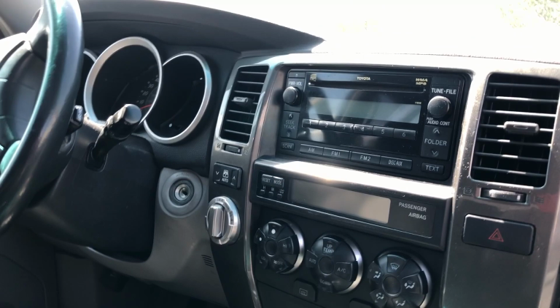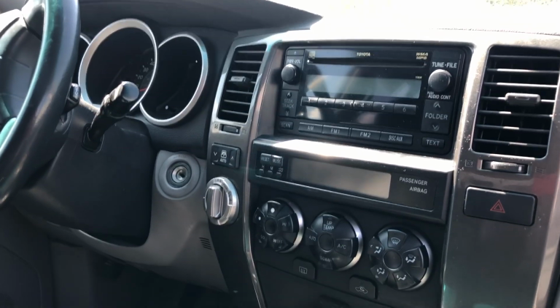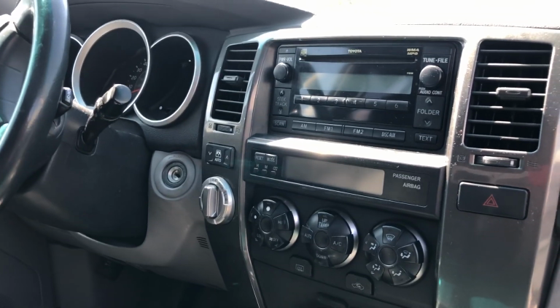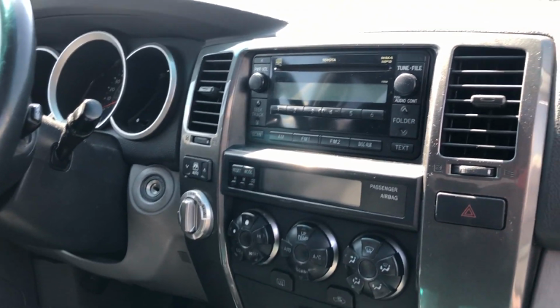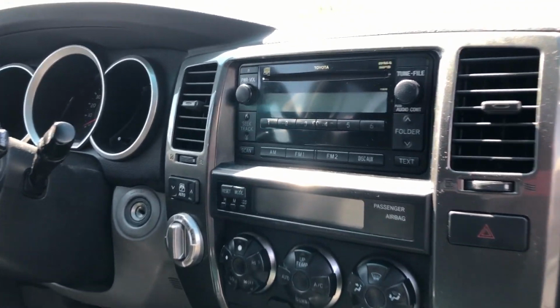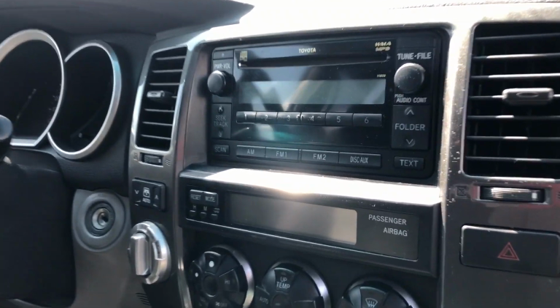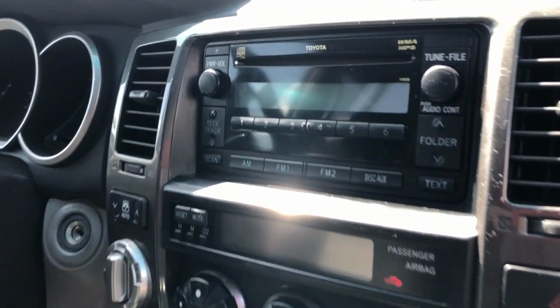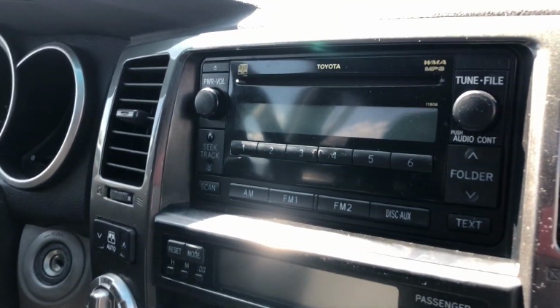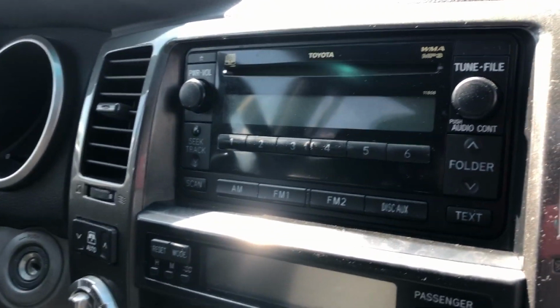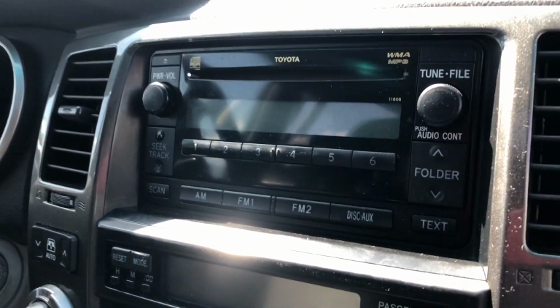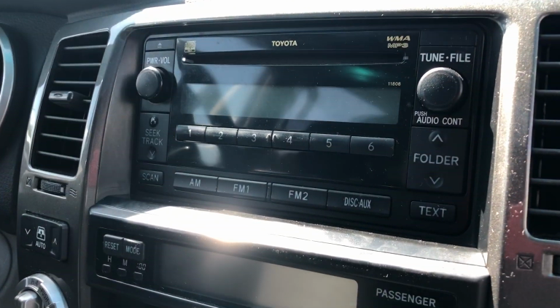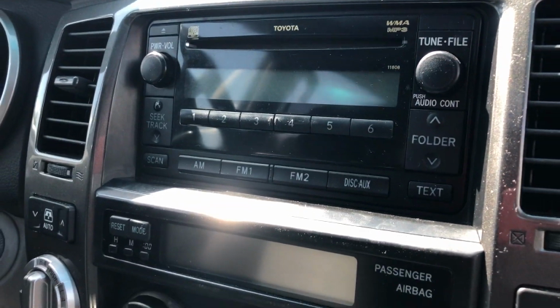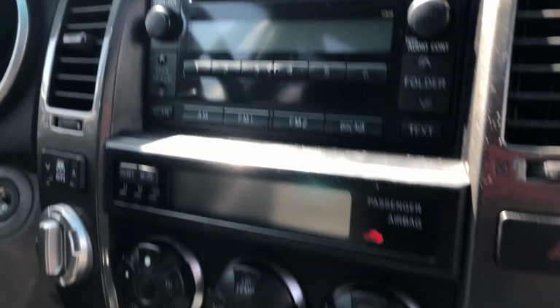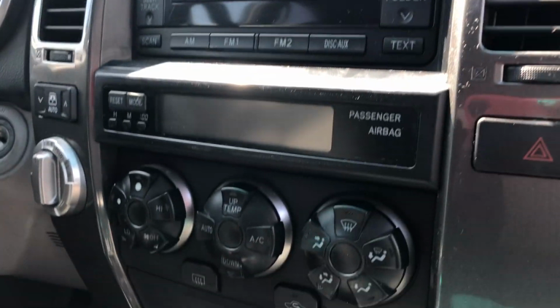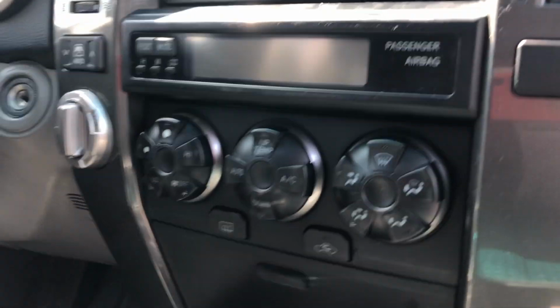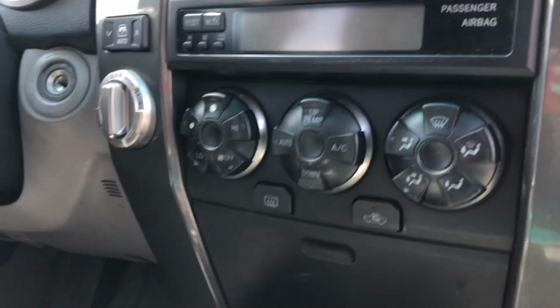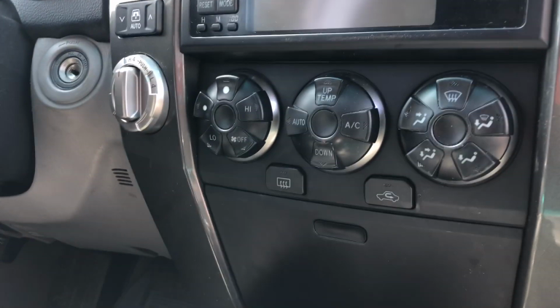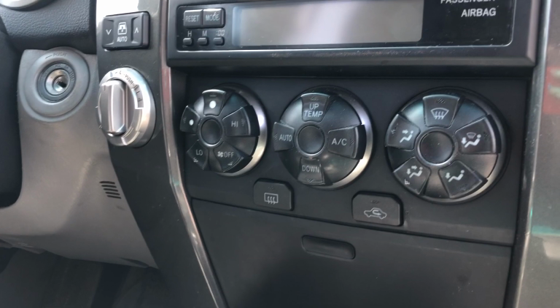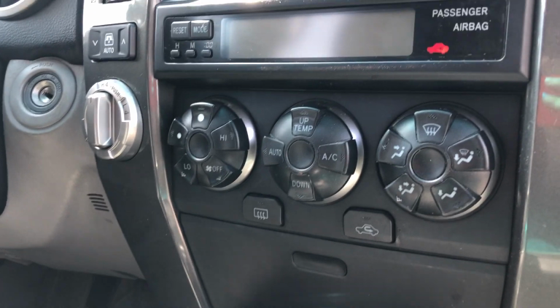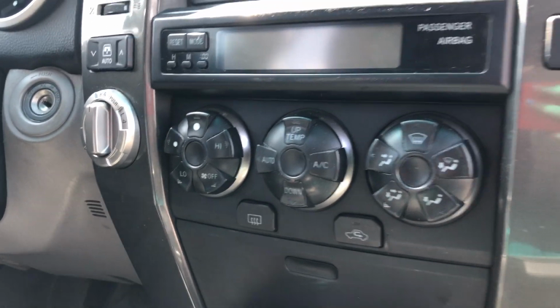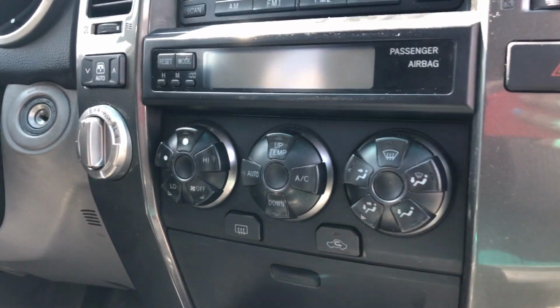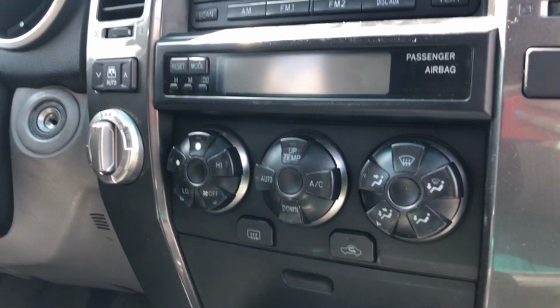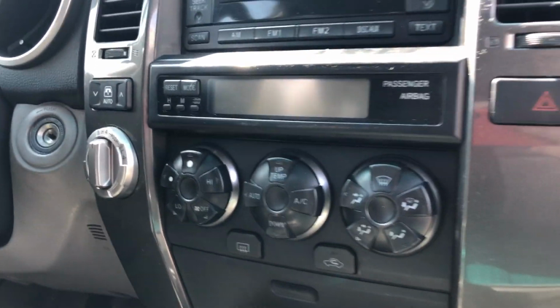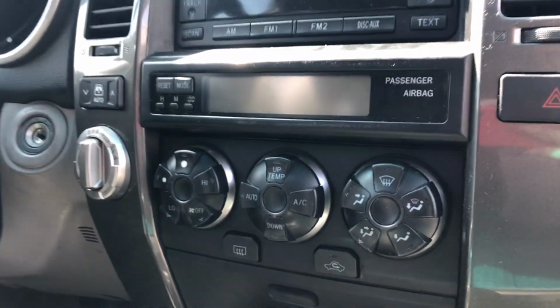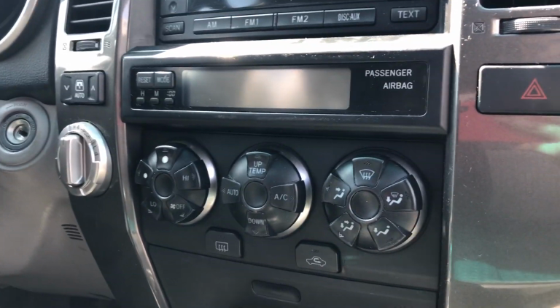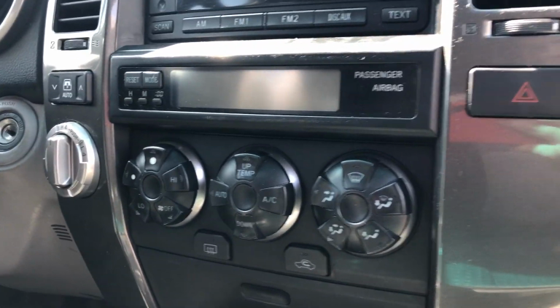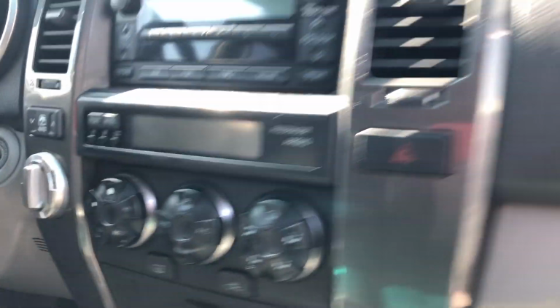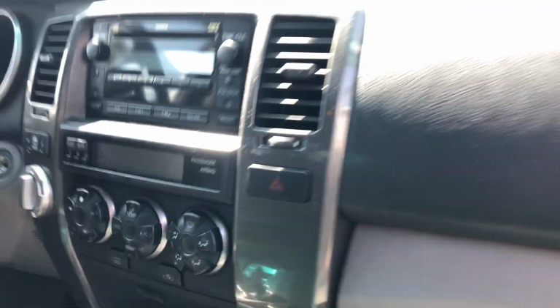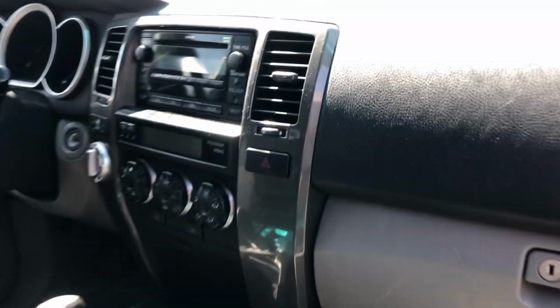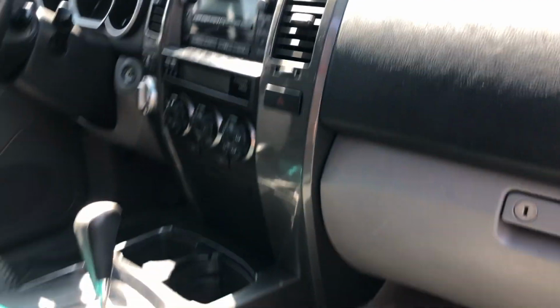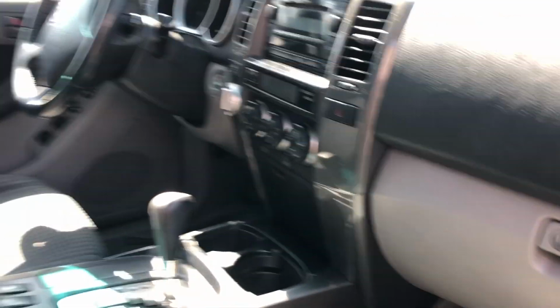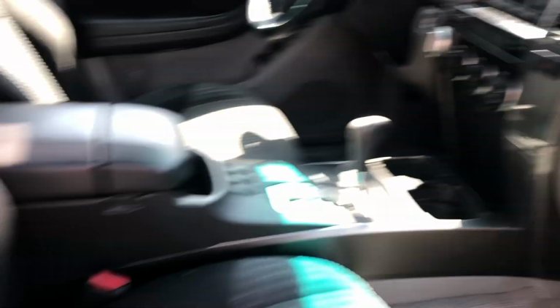Right here on the front dash you do have your CD player as well as all of your radio connections, and then you have your front defrosters and all of your air conditioning controls.